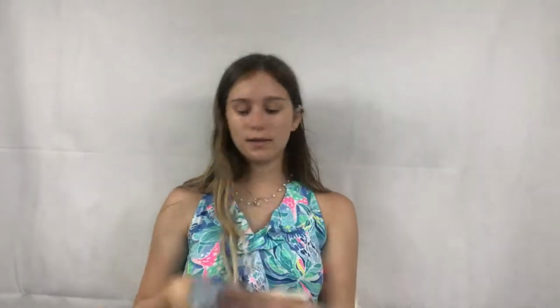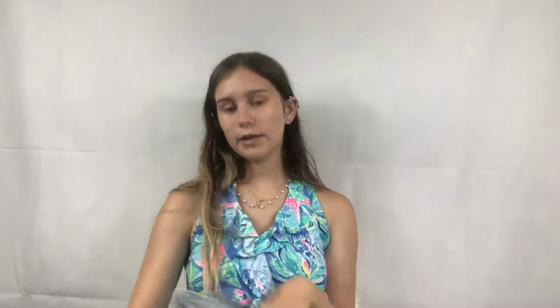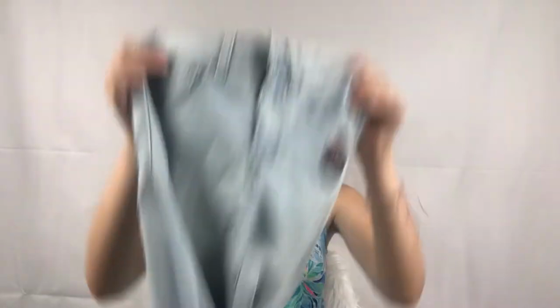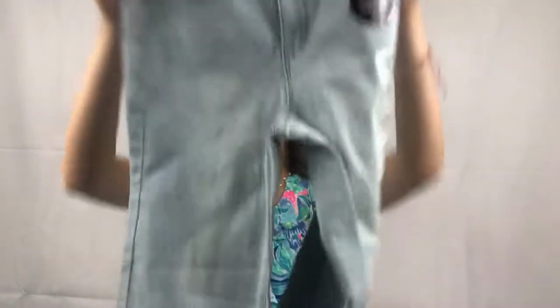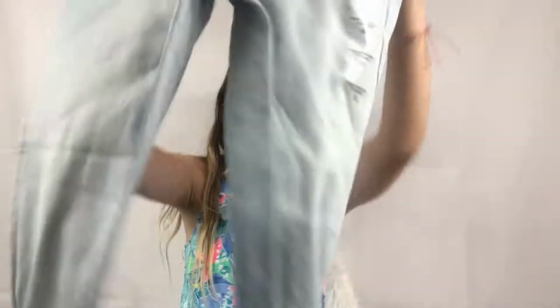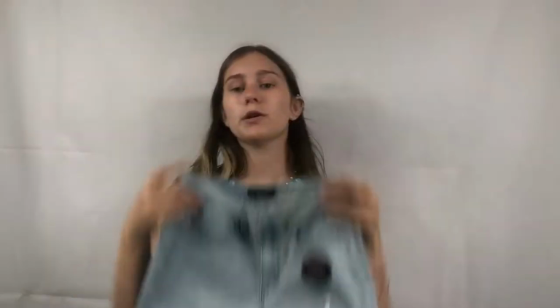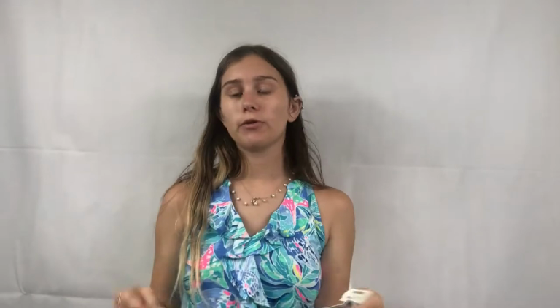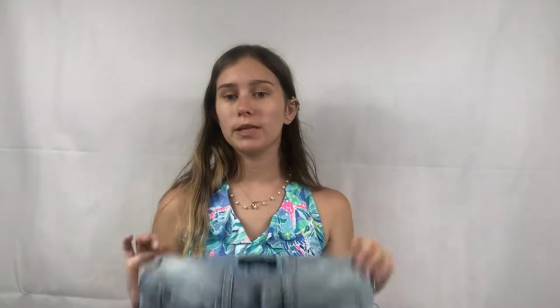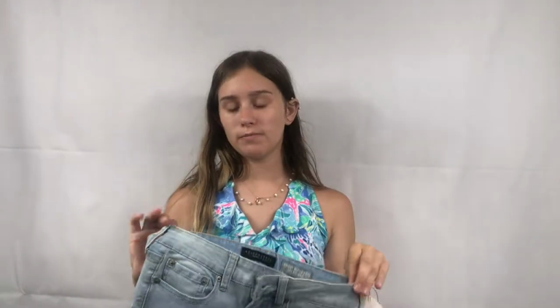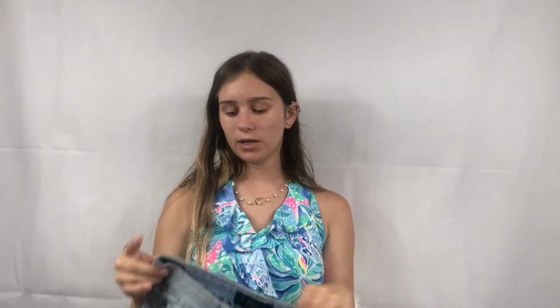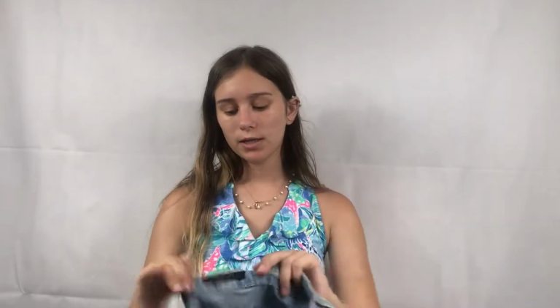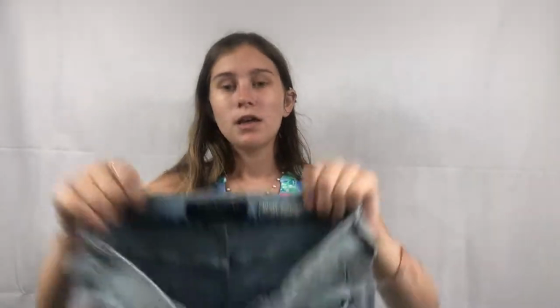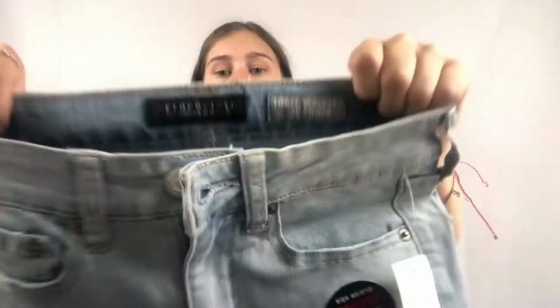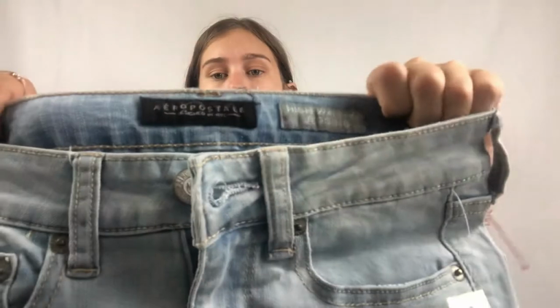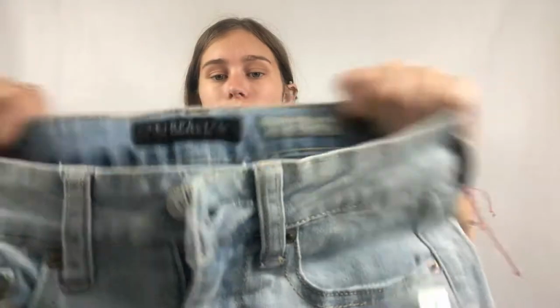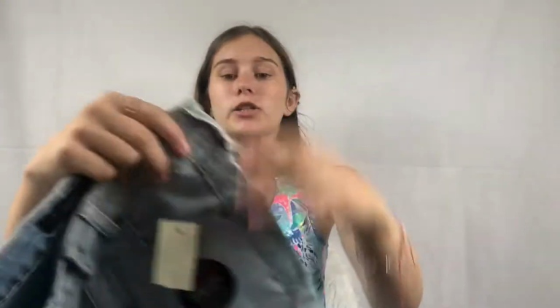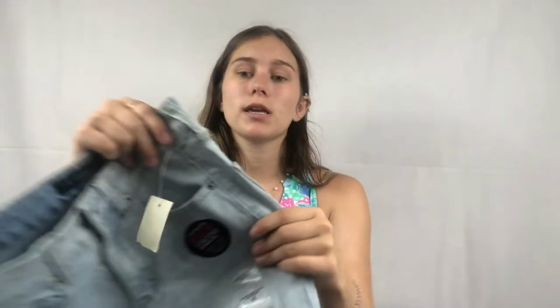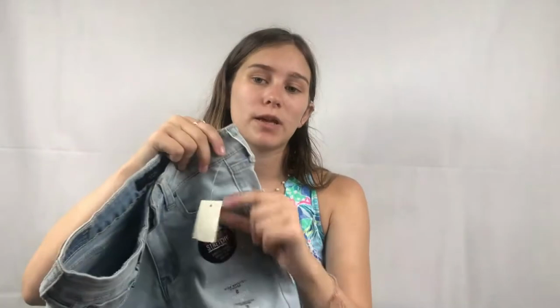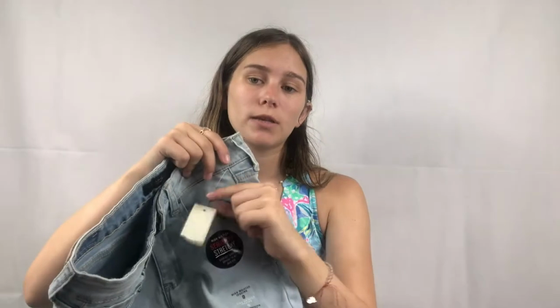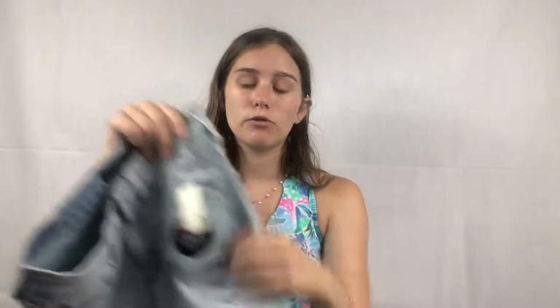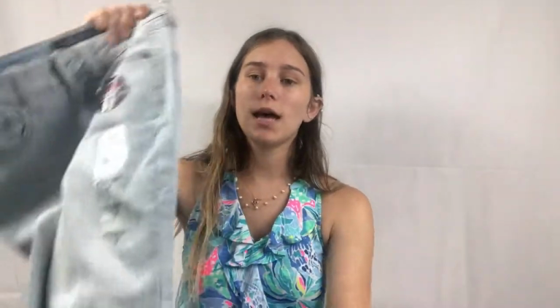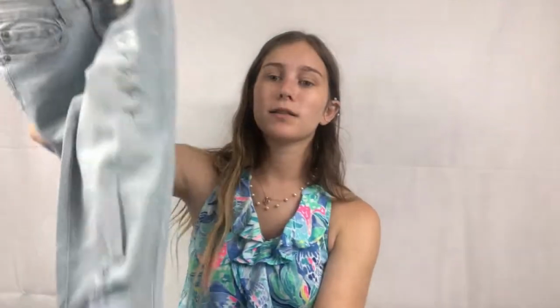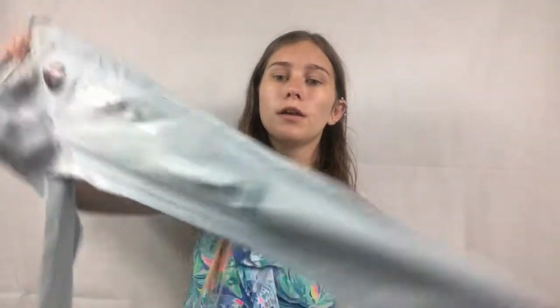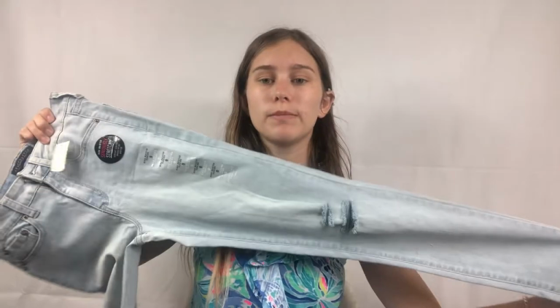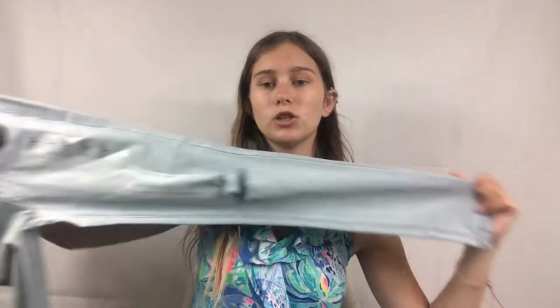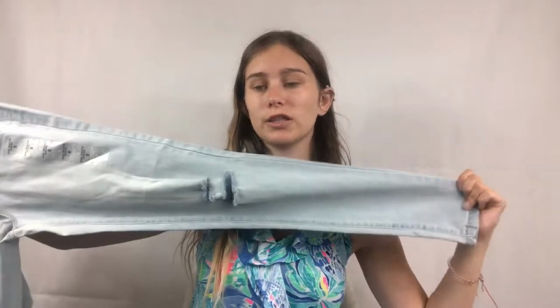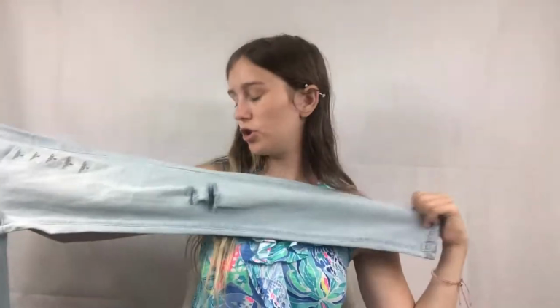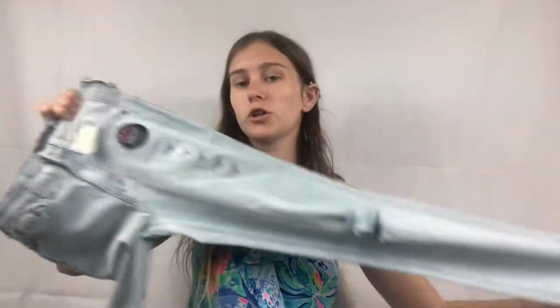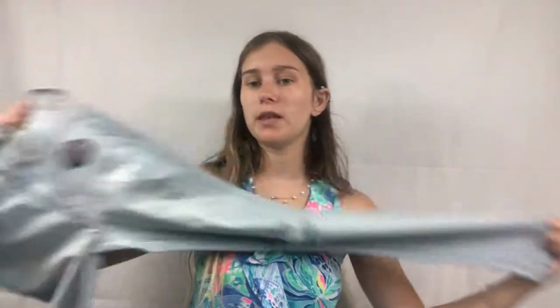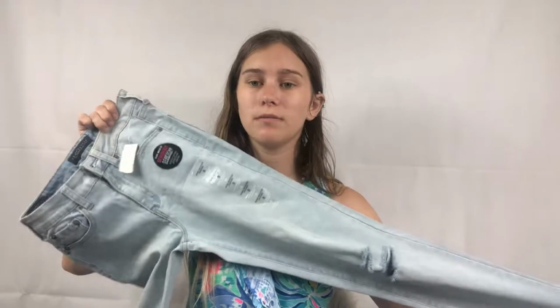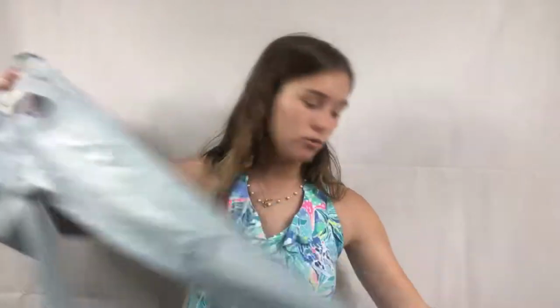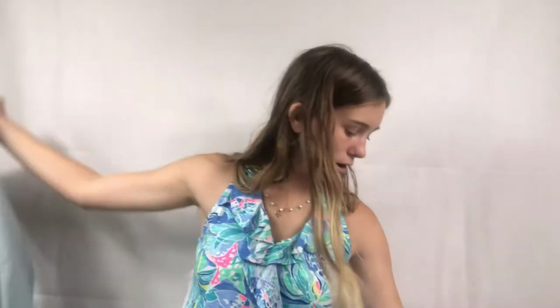These next items might be going in a box for ThredUp. They're Aeropostale high-rise jeggings, and I picked them up because they were new with tags — just basic jeggings with a little distressing on the knee and a cute light wash.